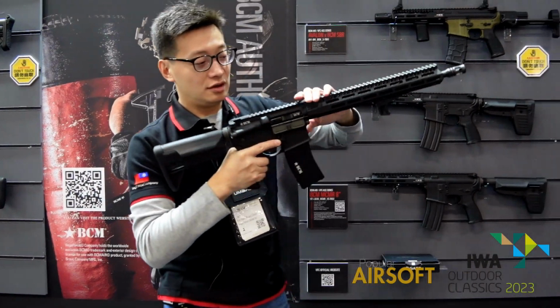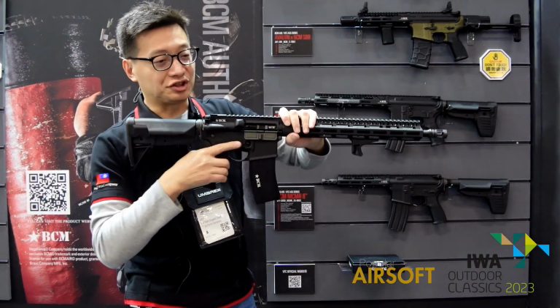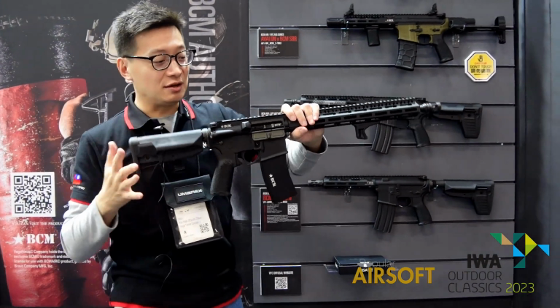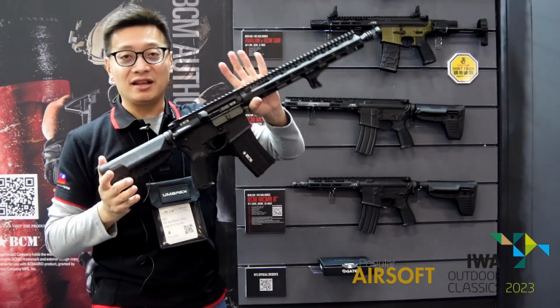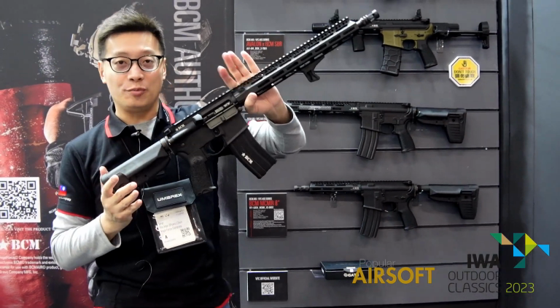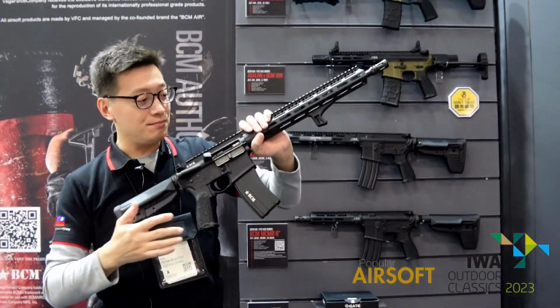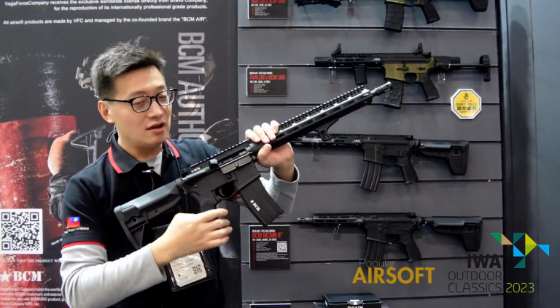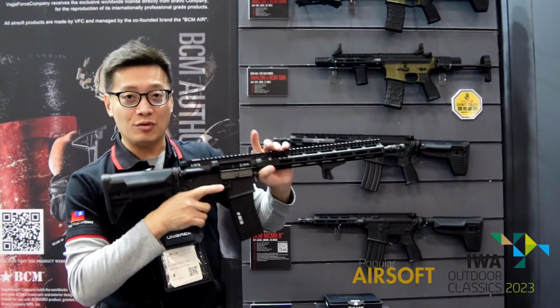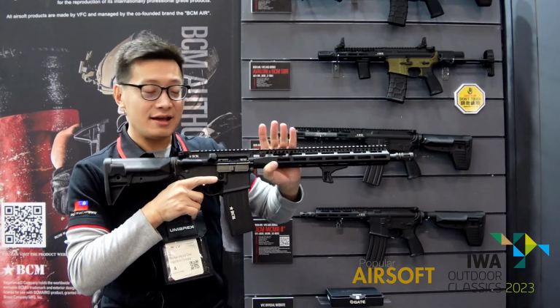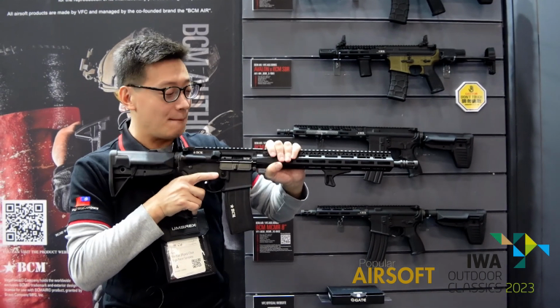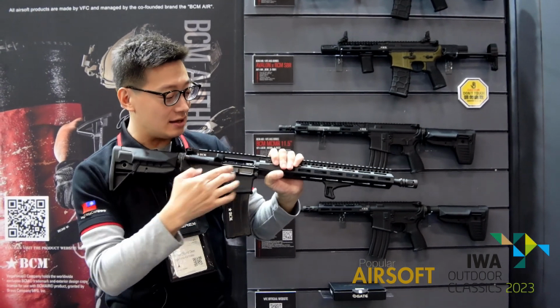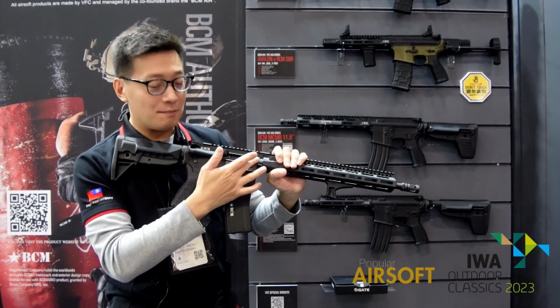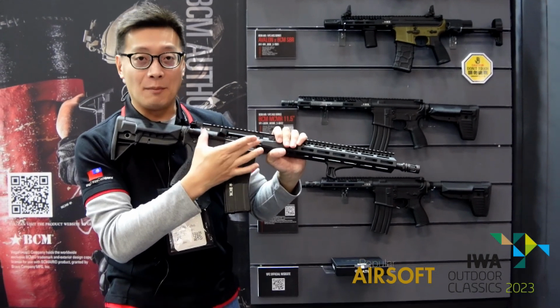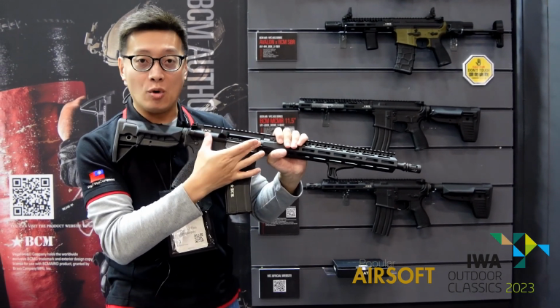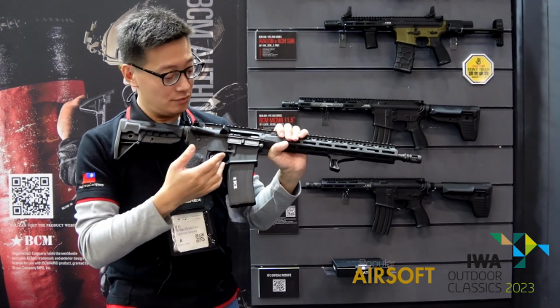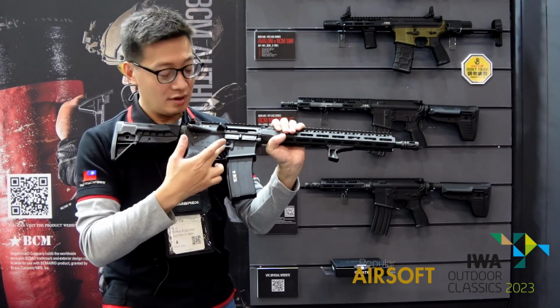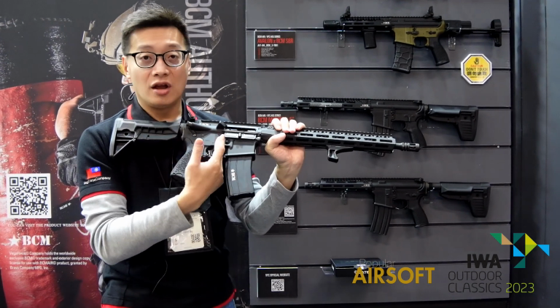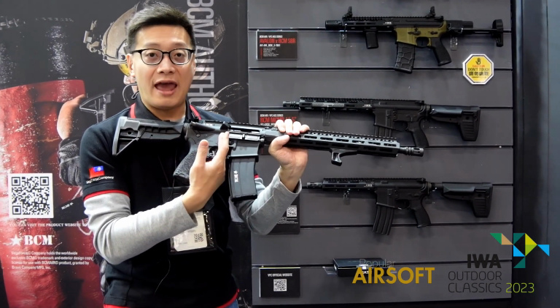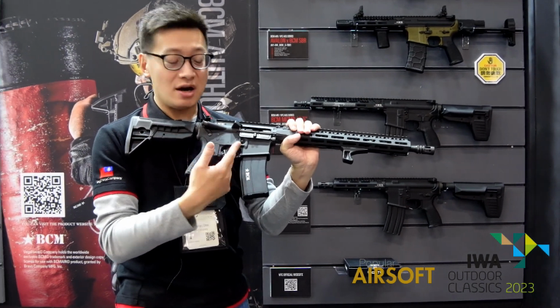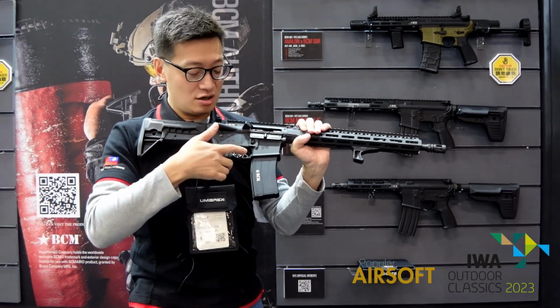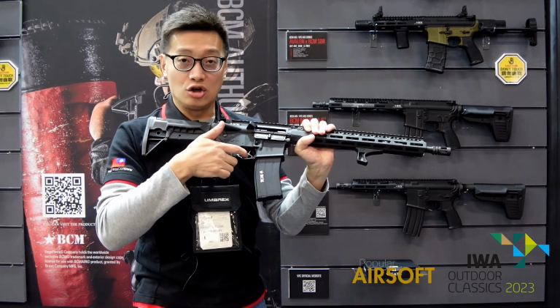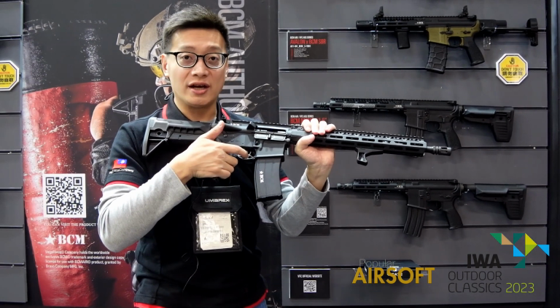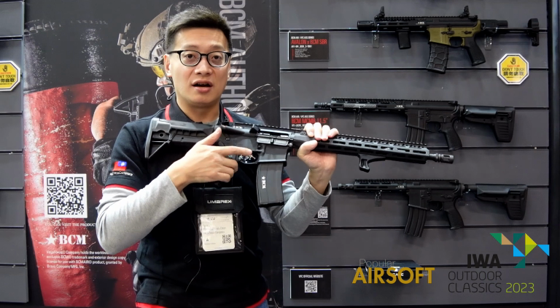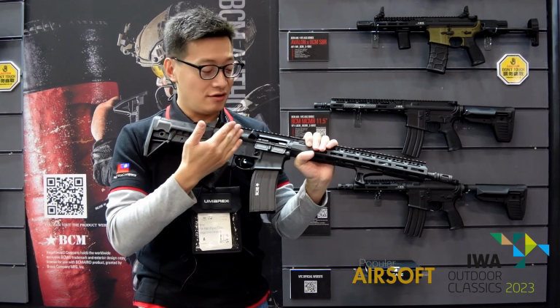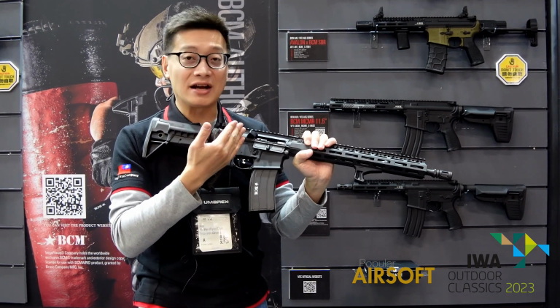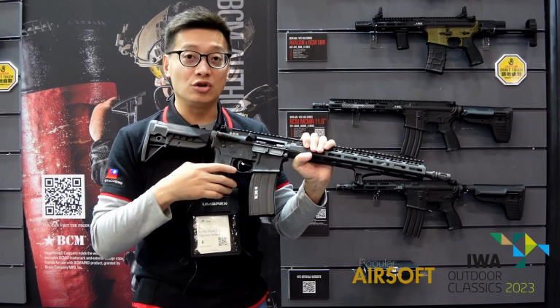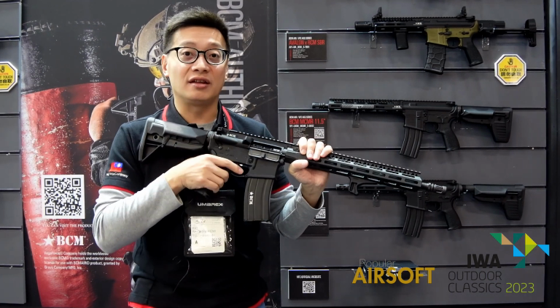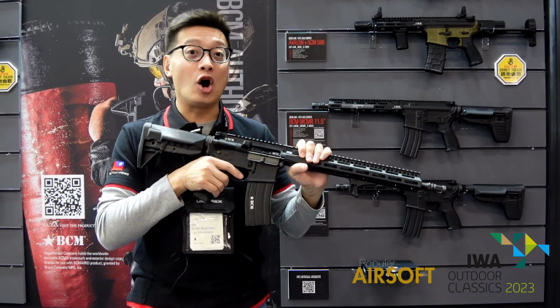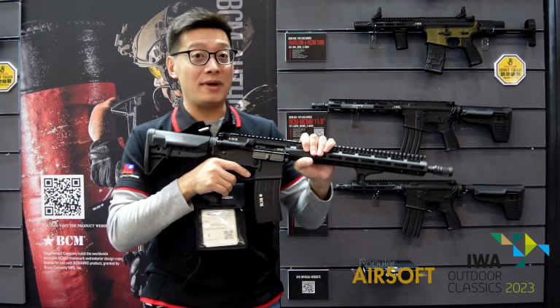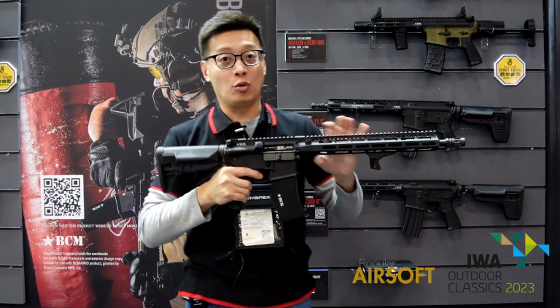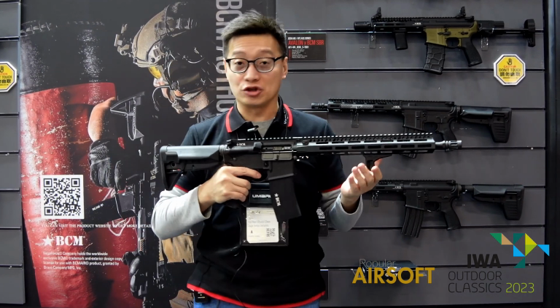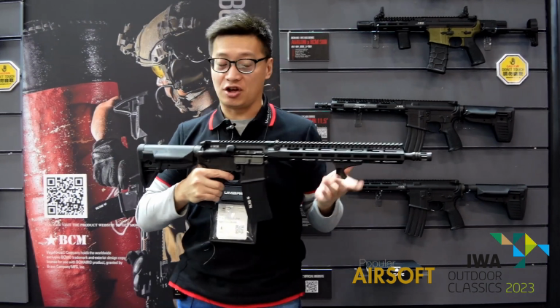The receiver is made of aluminum — very light and compact — but the bolt, hammer, trigger, and fire control unit are all made with forged steel.